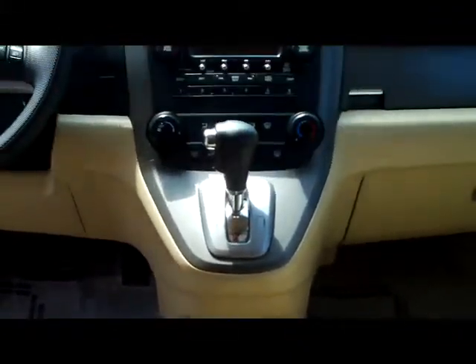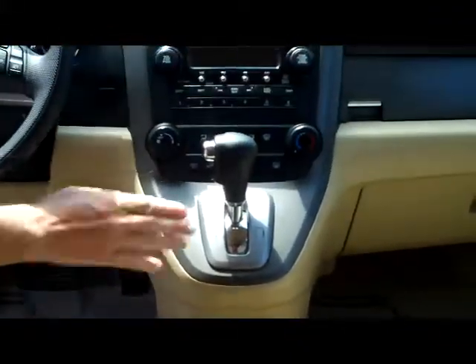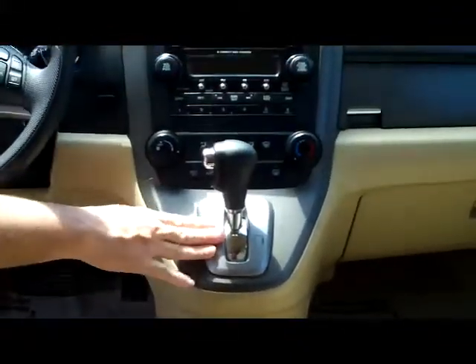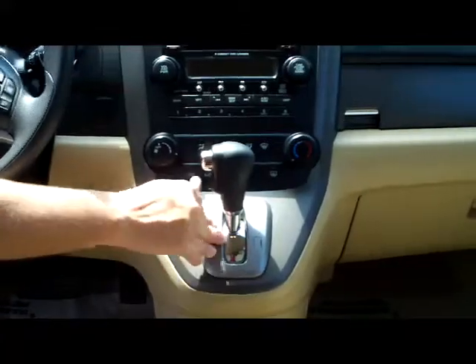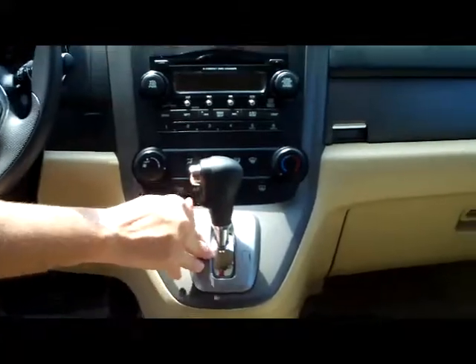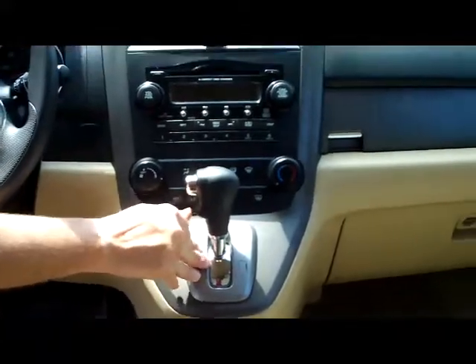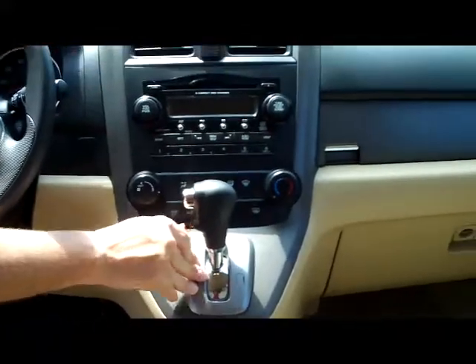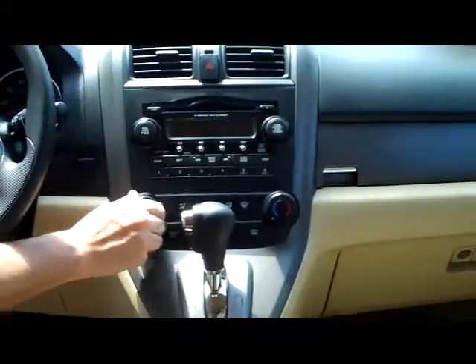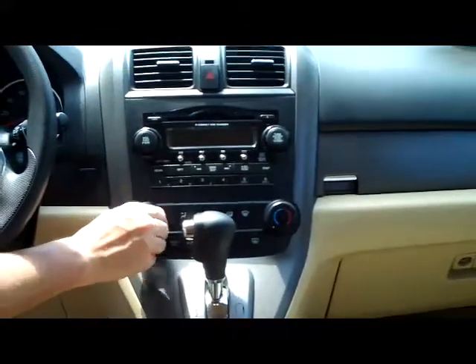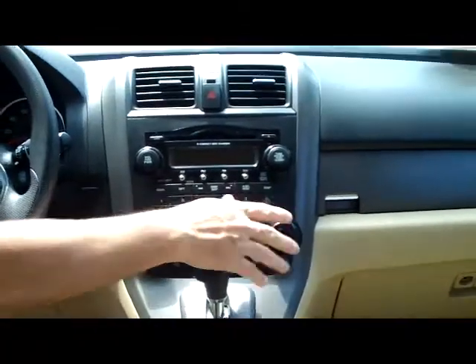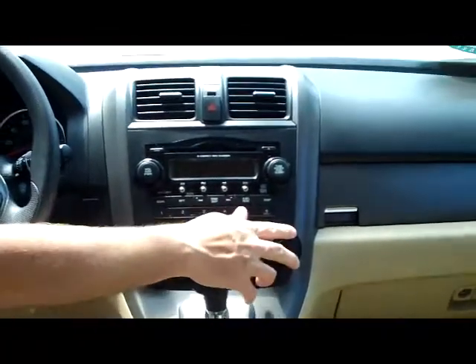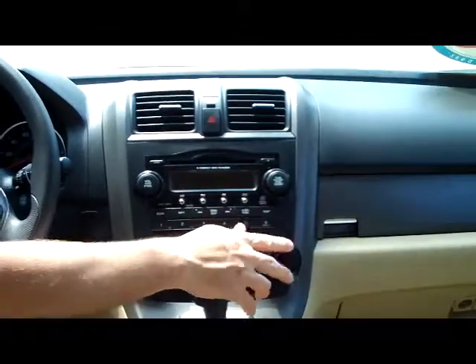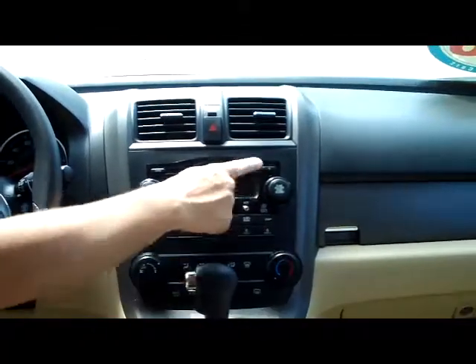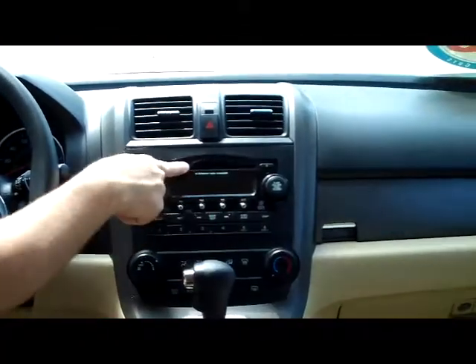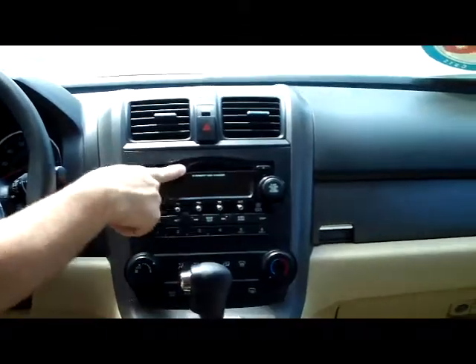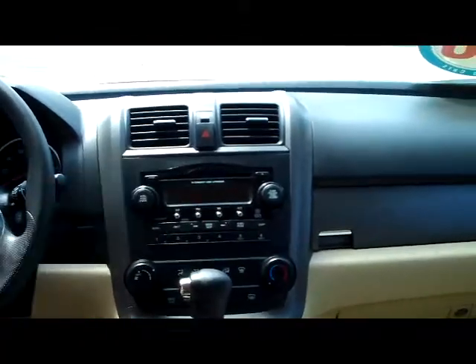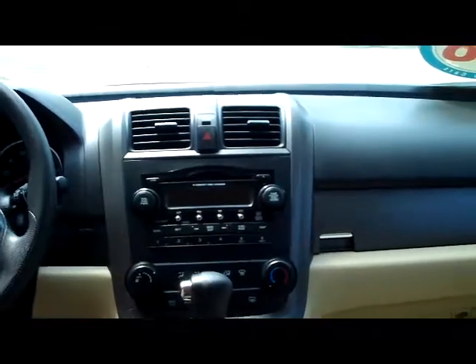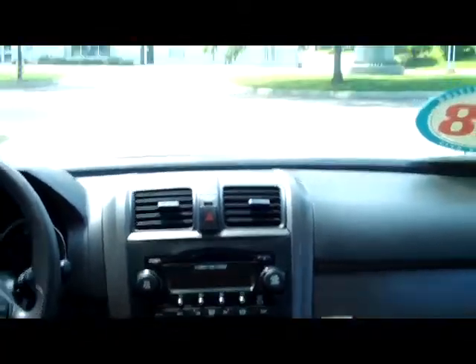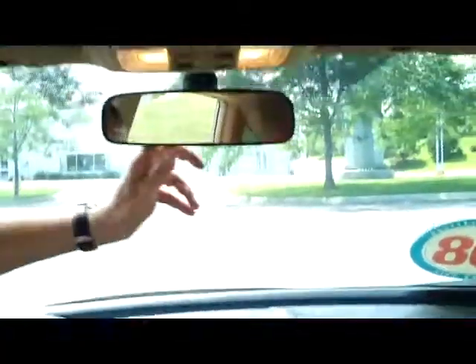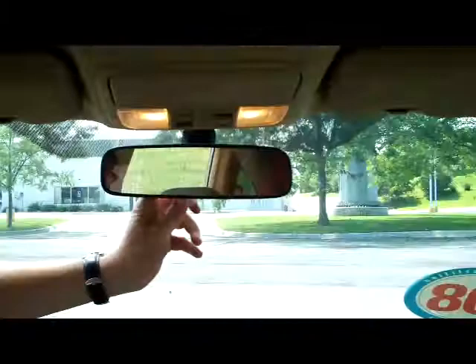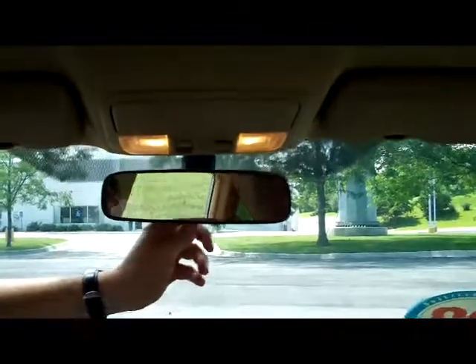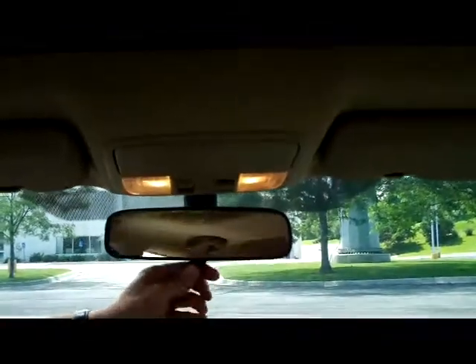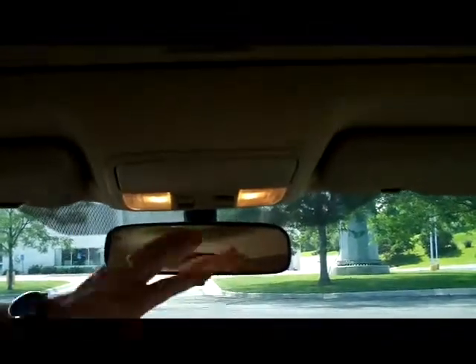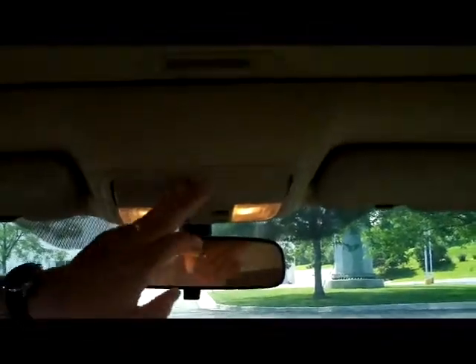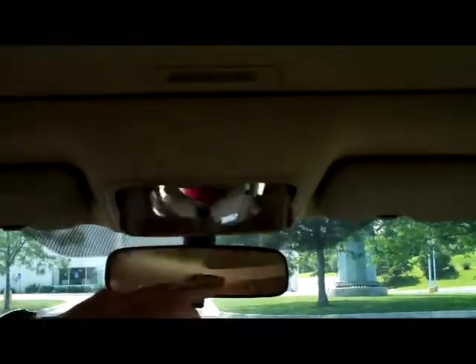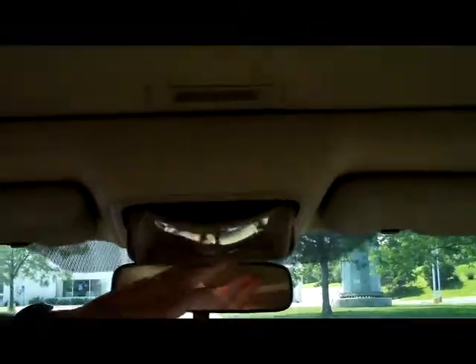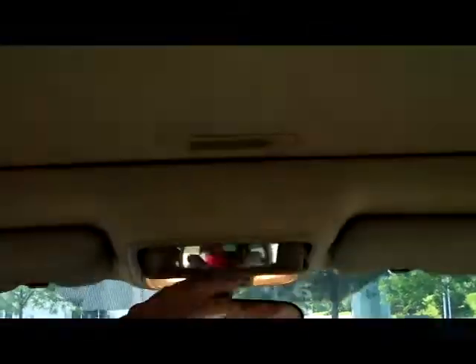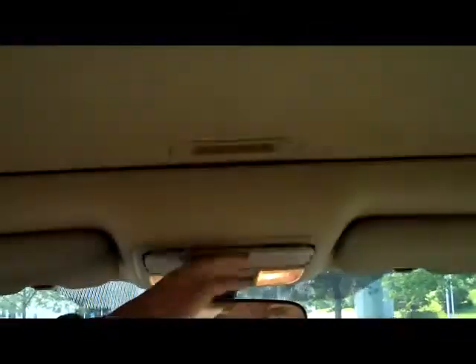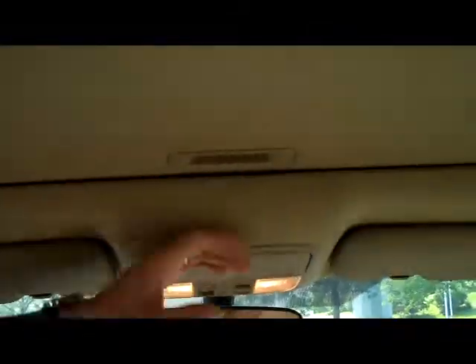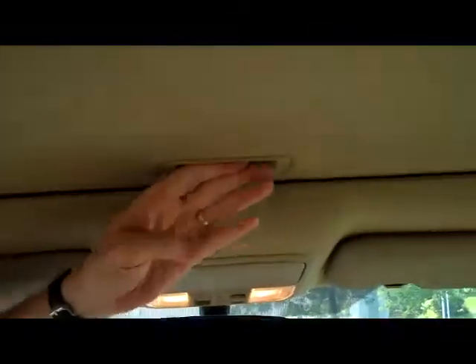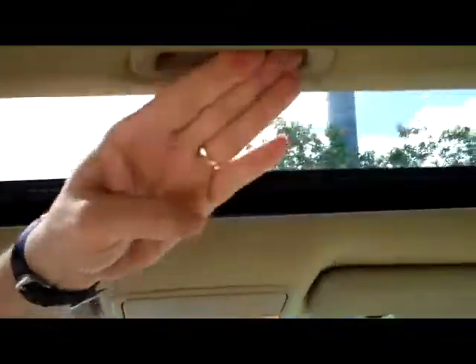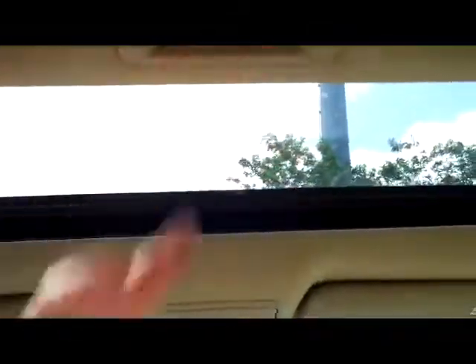4-speed automatic transmission with overdrive. Heating and air conditioning controls. 6-disc CD changer. You have your day-night mirror. Sunglass holder with mirror. And your power mirror control.